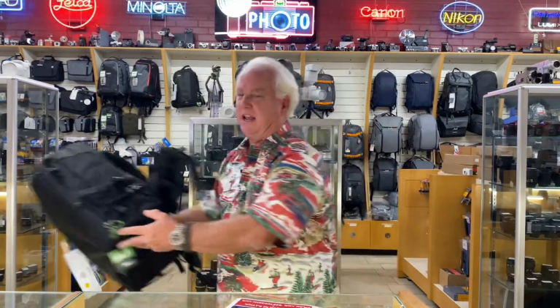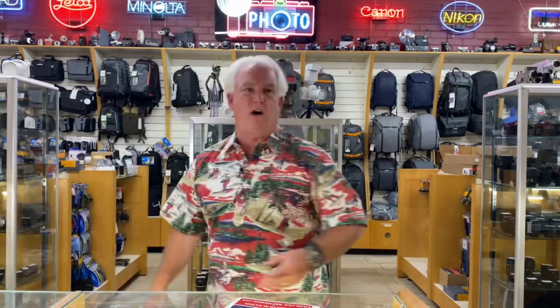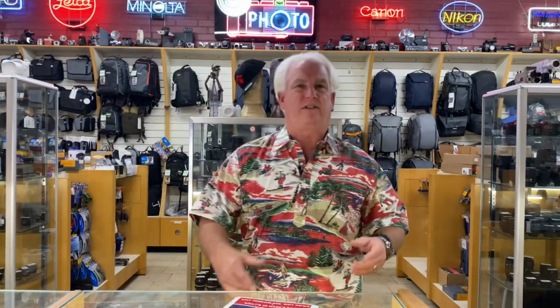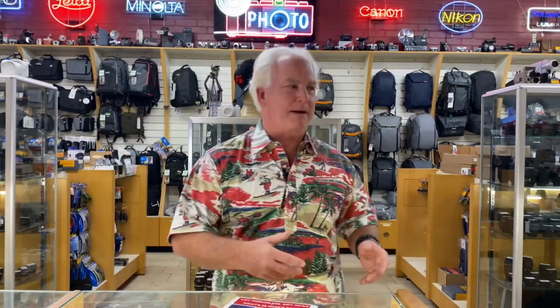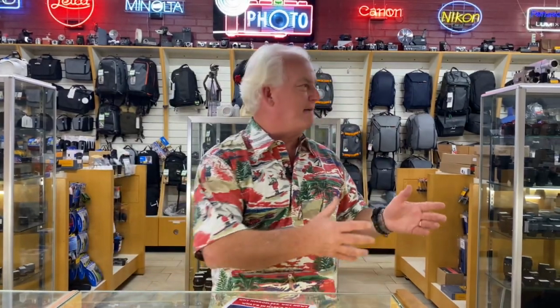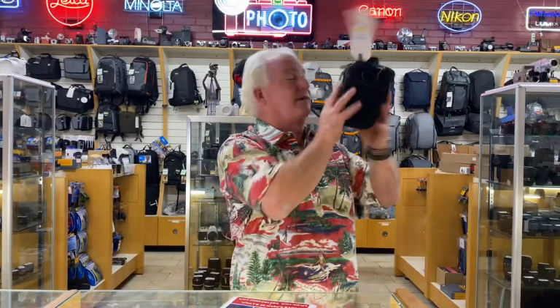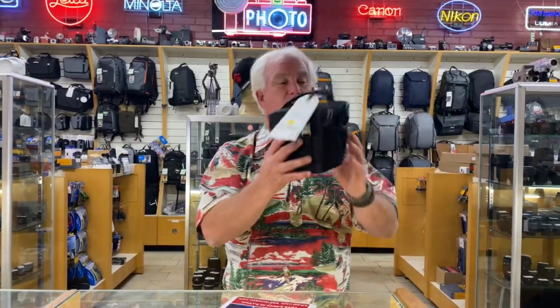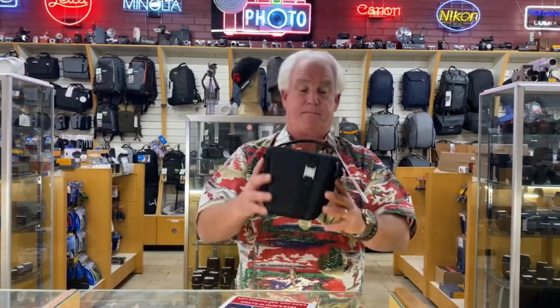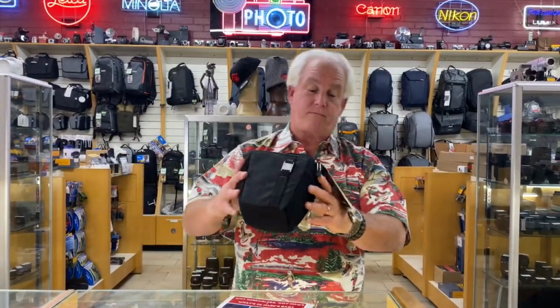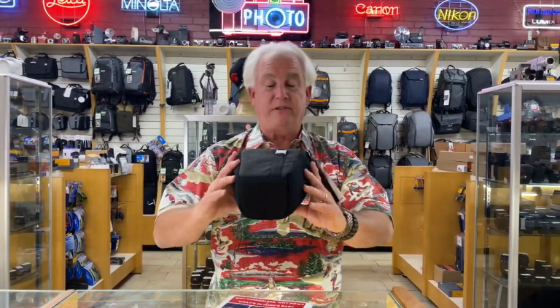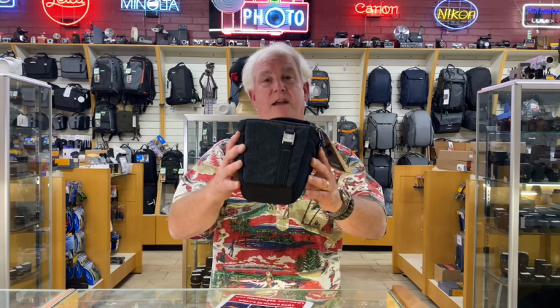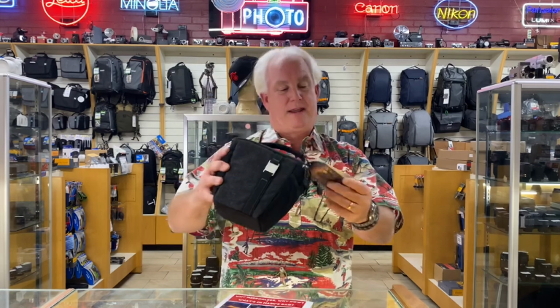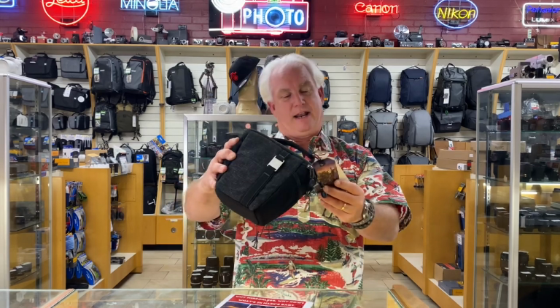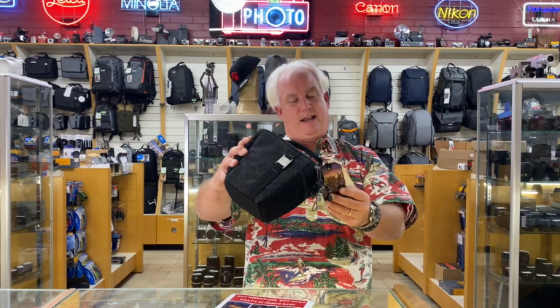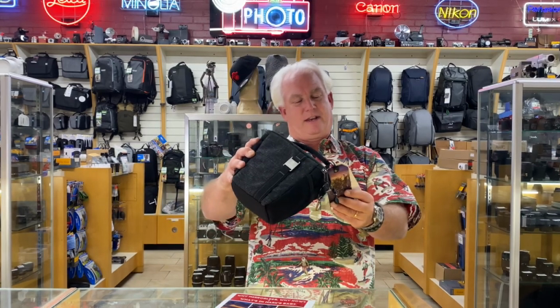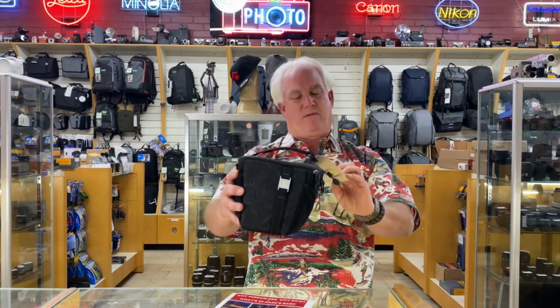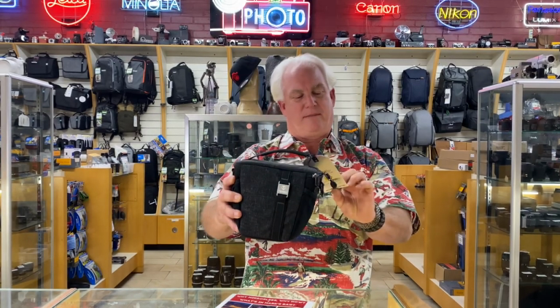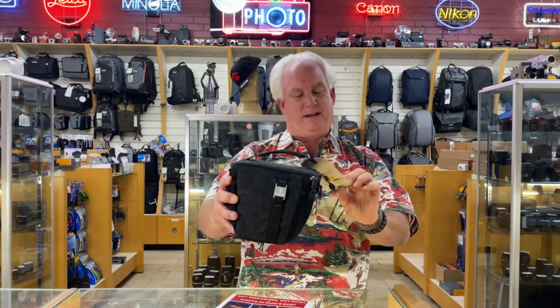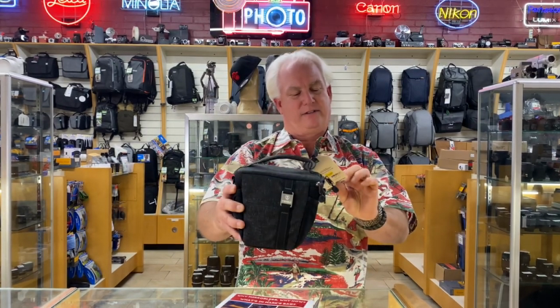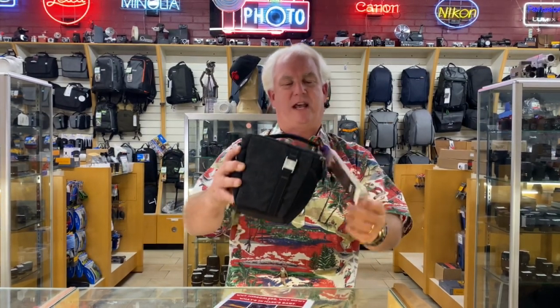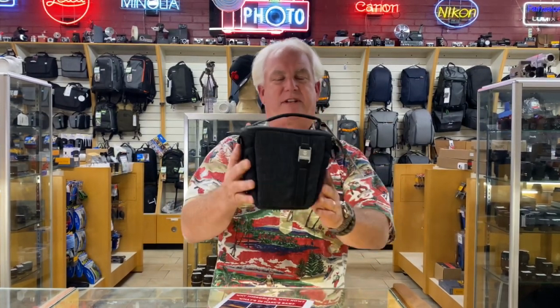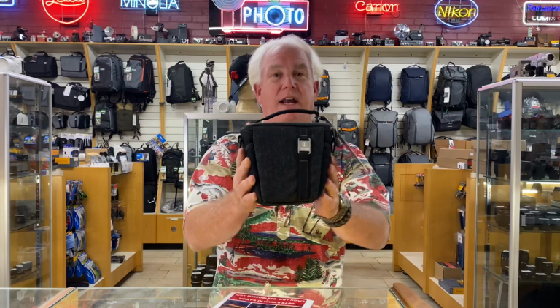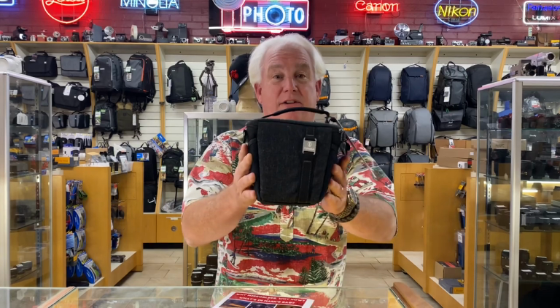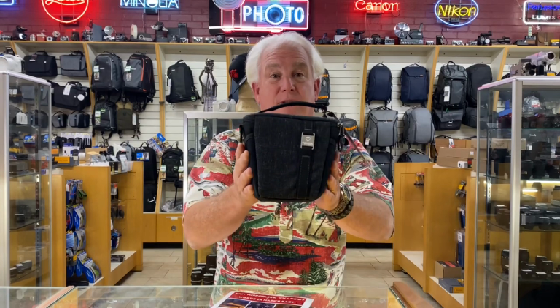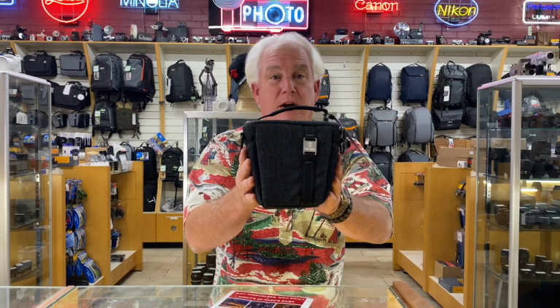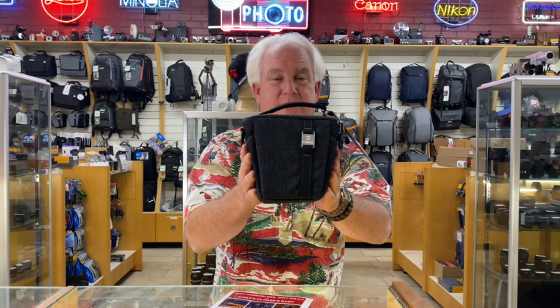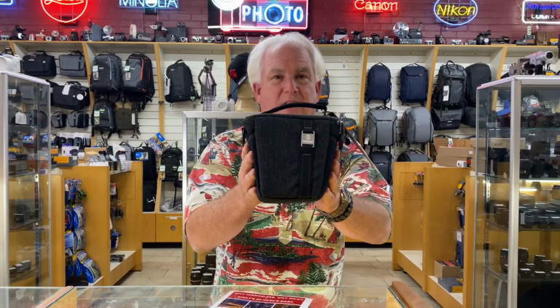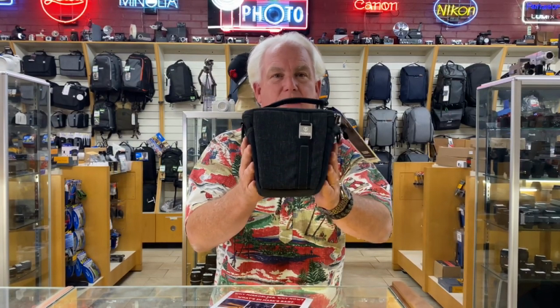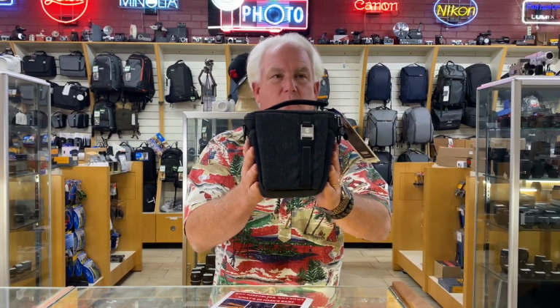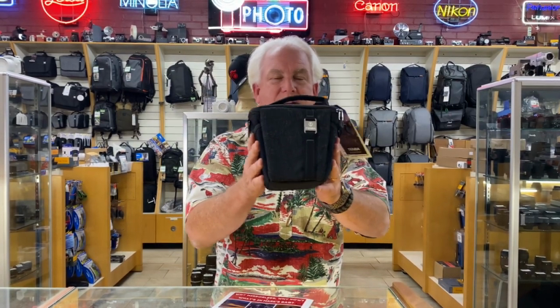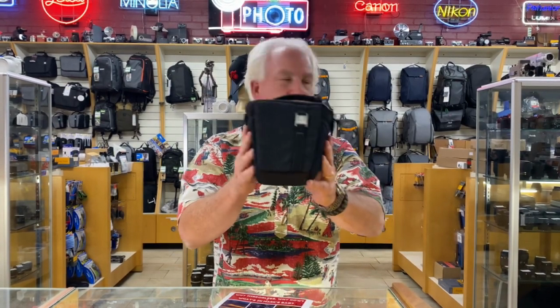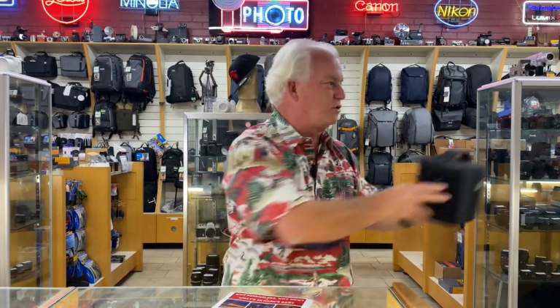If you don't want such a big bag, maybe you want something smaller. This is the Tenba Skyline. It's made for a mirrorless or DSLR camera with one lens. Awesome choice.